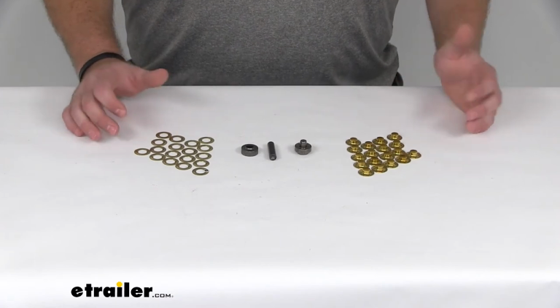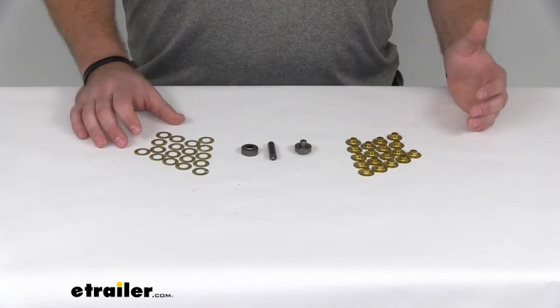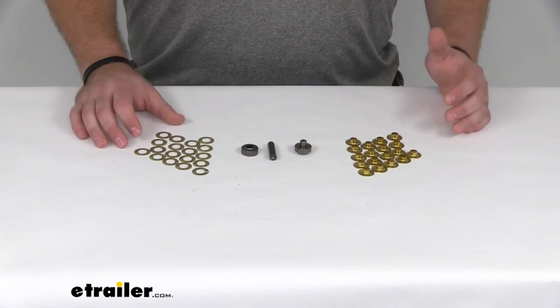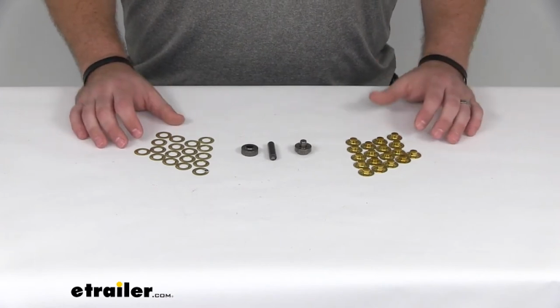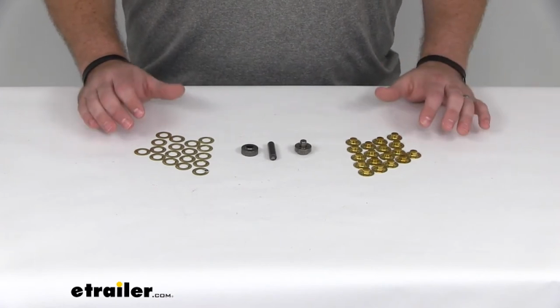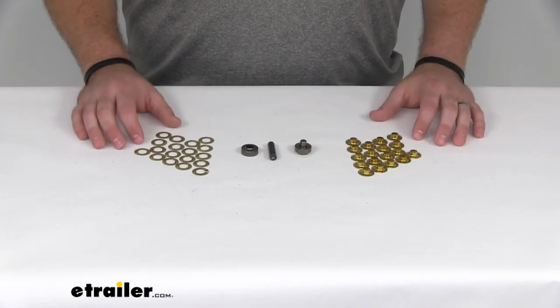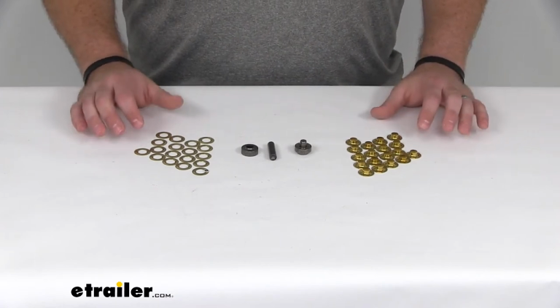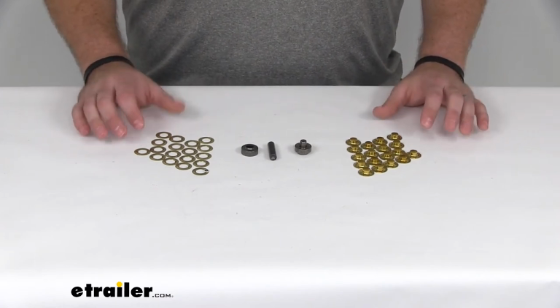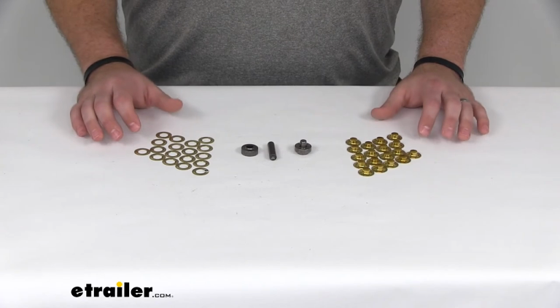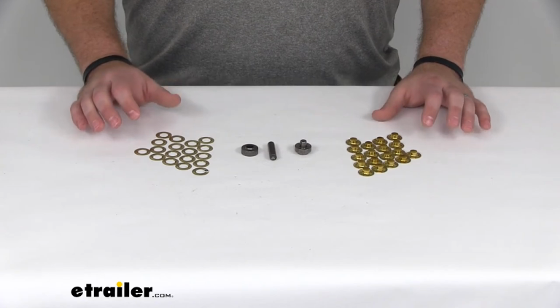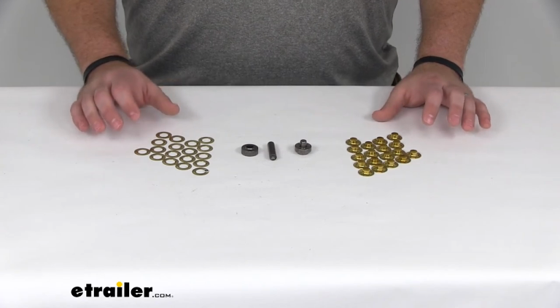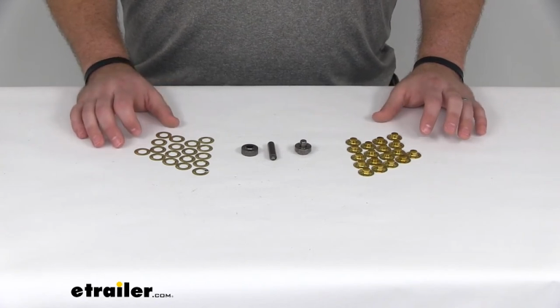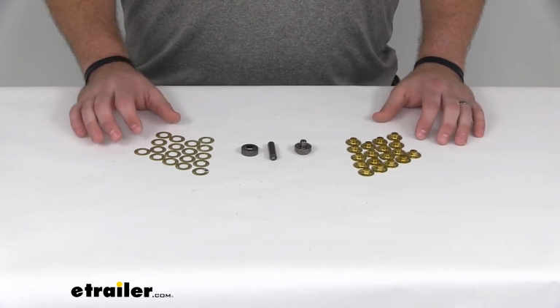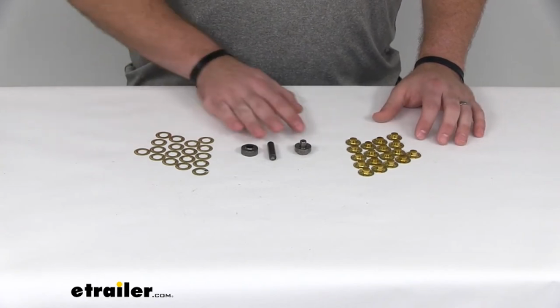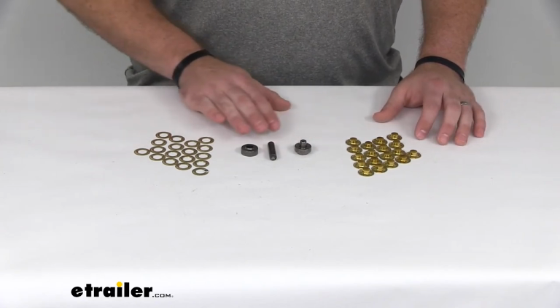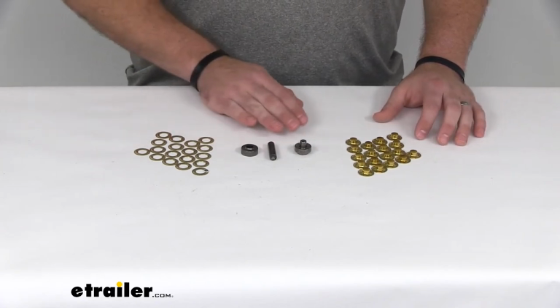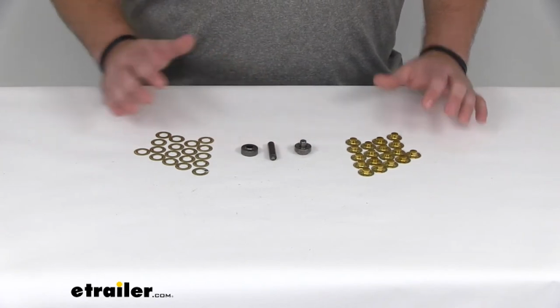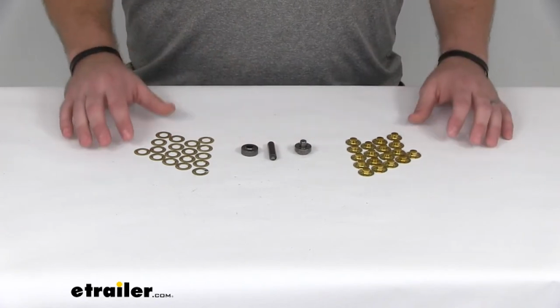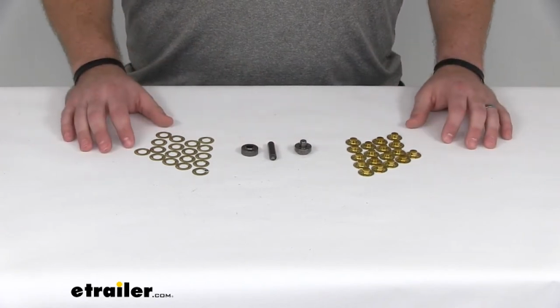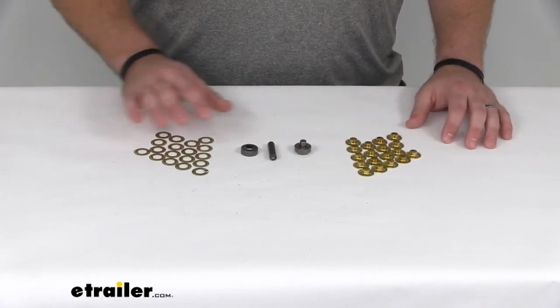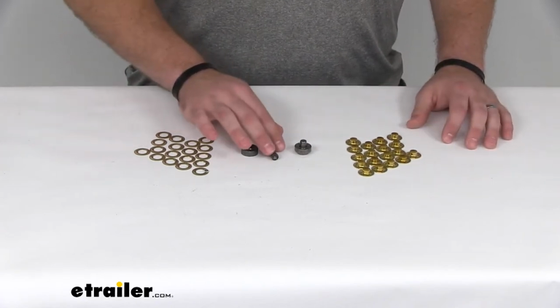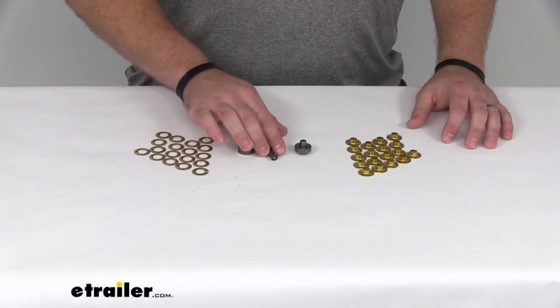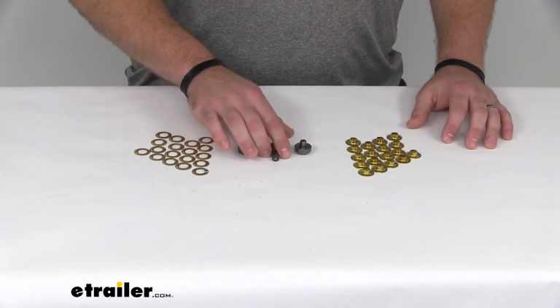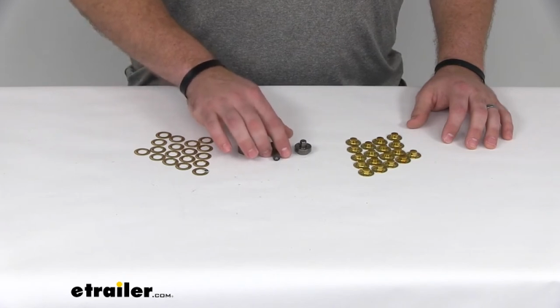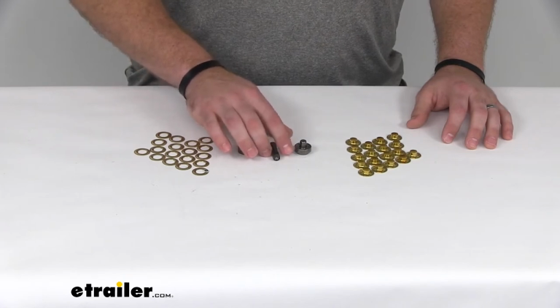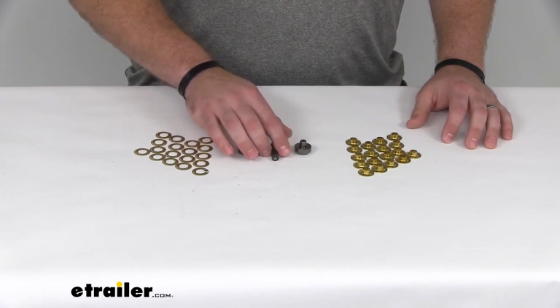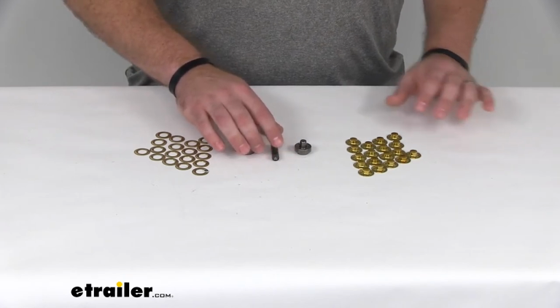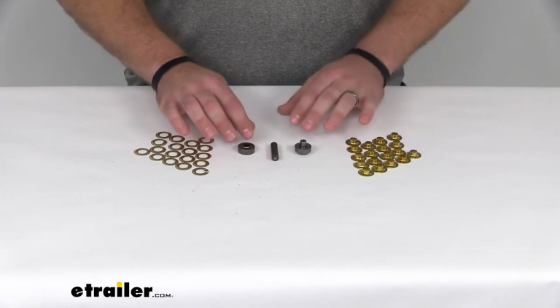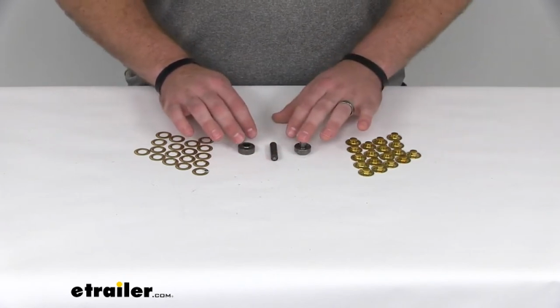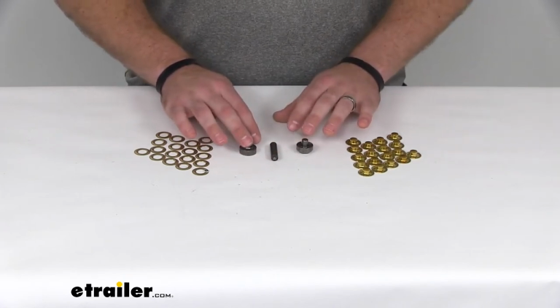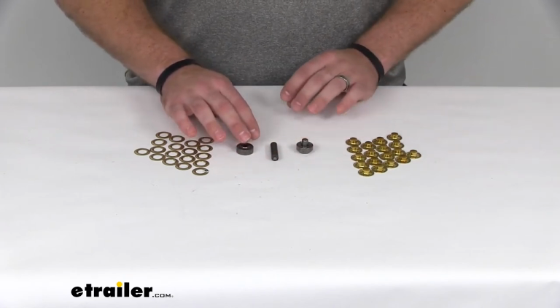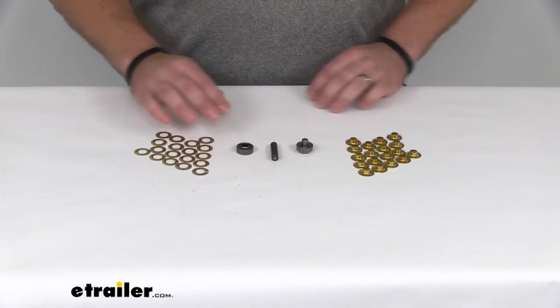If you've never used grommets before, this is going to make it very simple to install them. We've got the tools that you need to get them installed. We've got our hole punch tool here, as well as our male and female set tools.